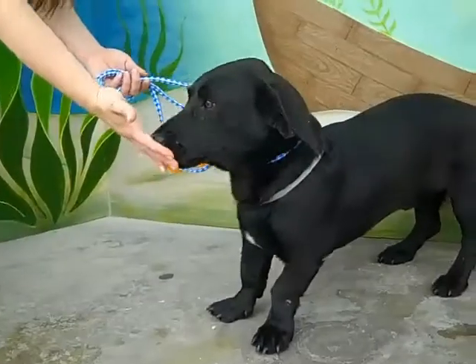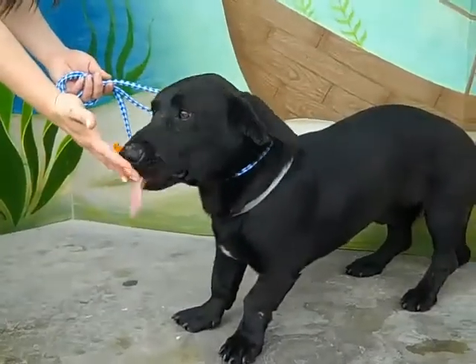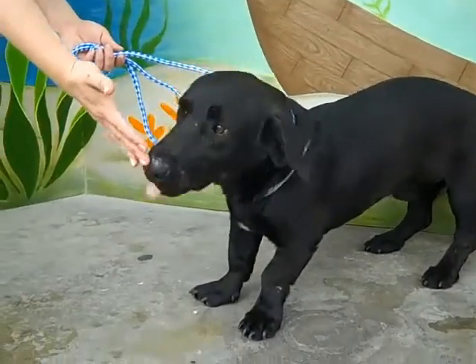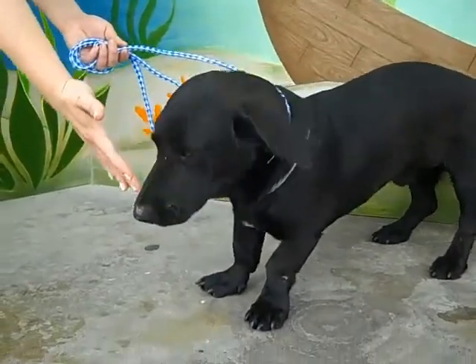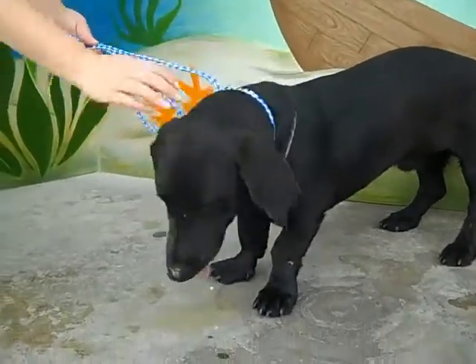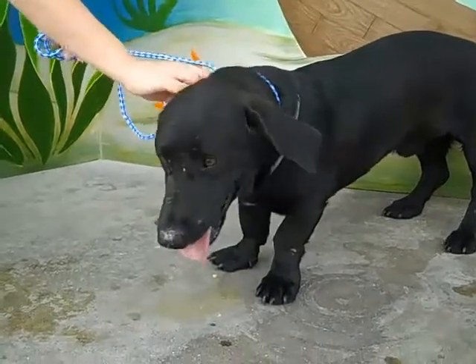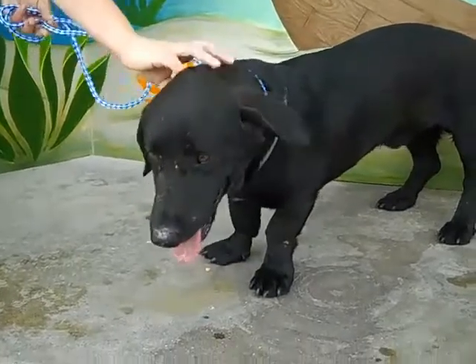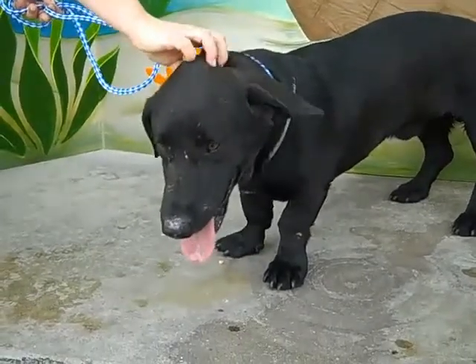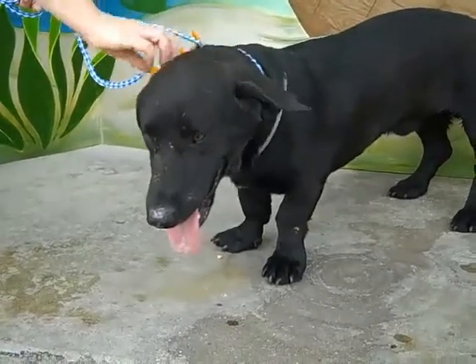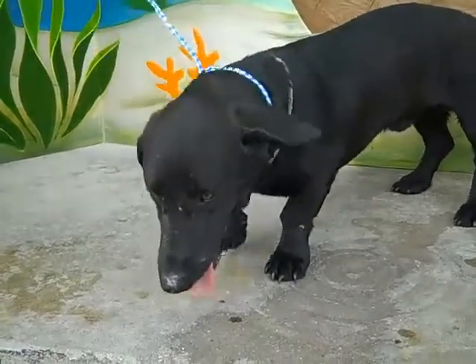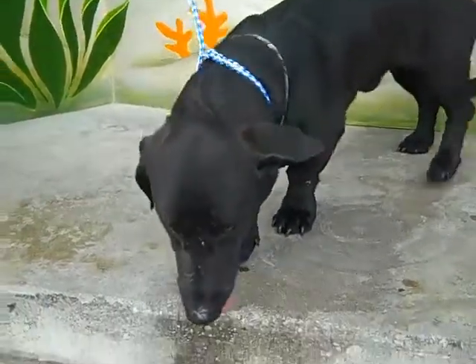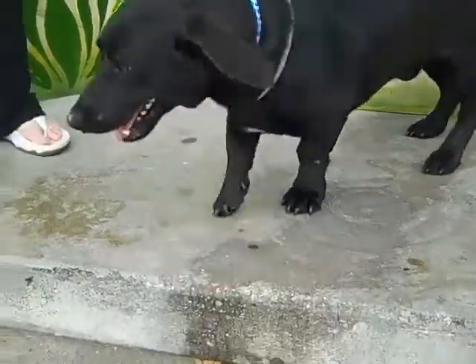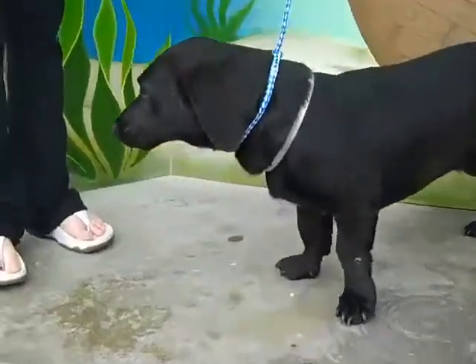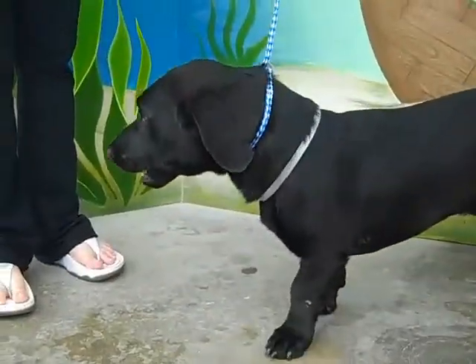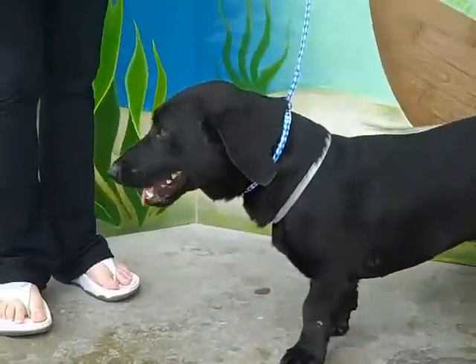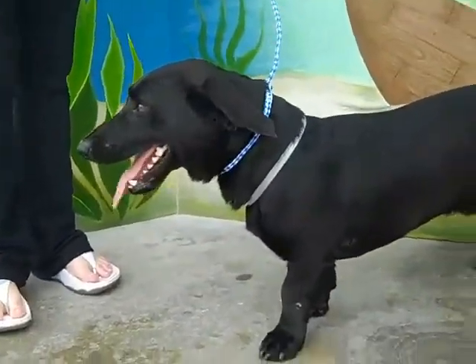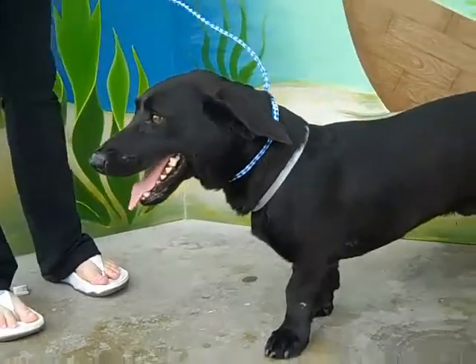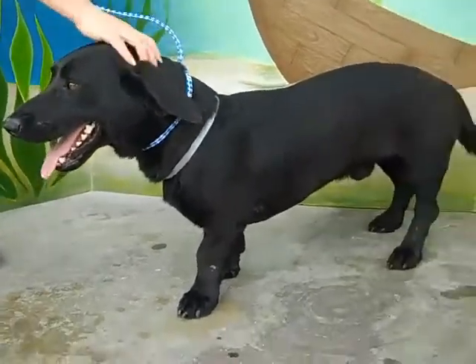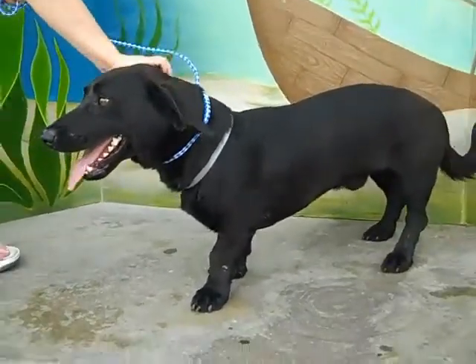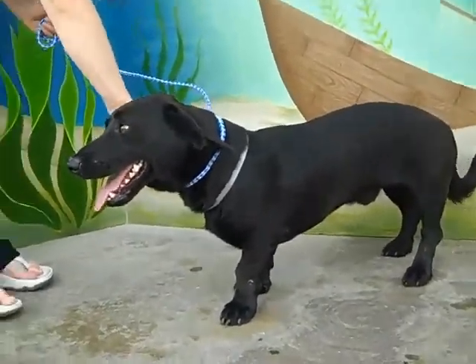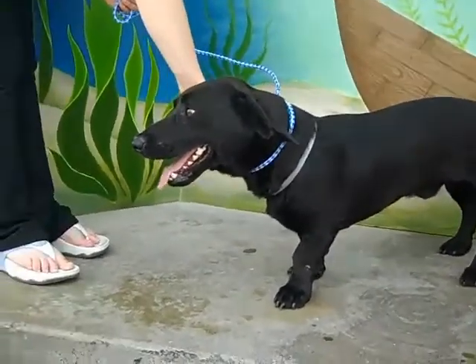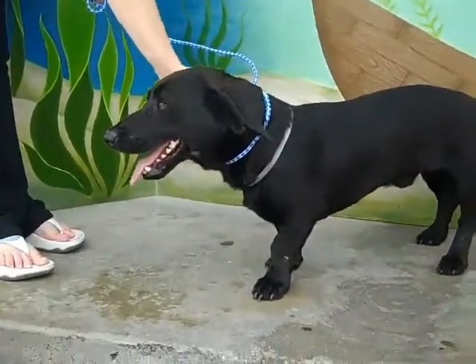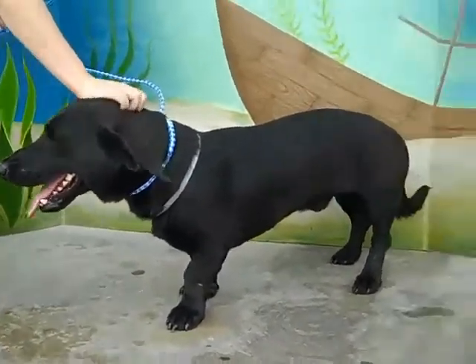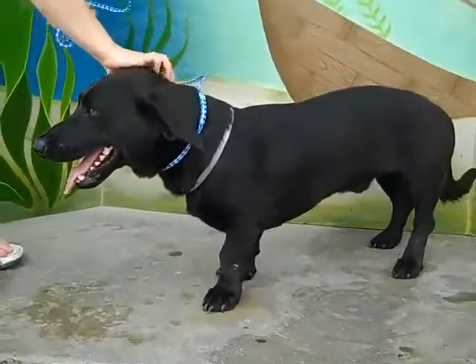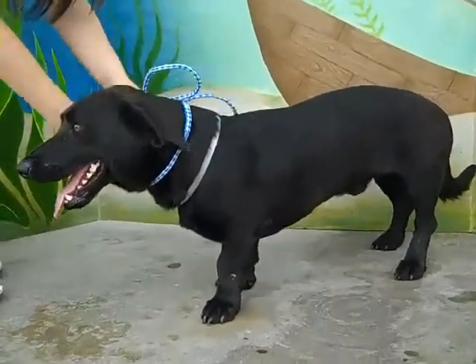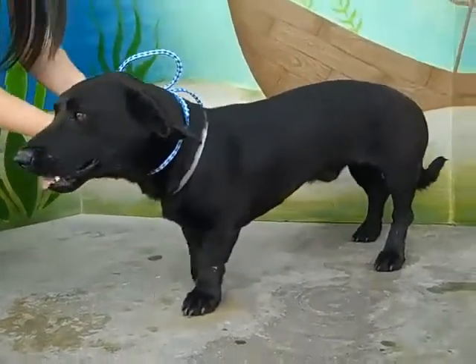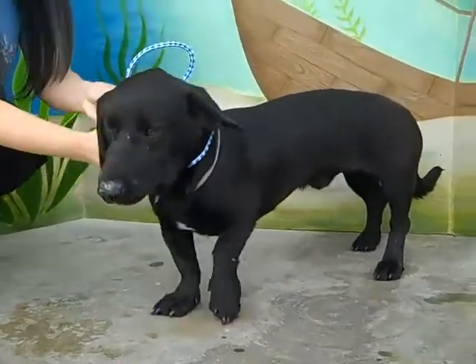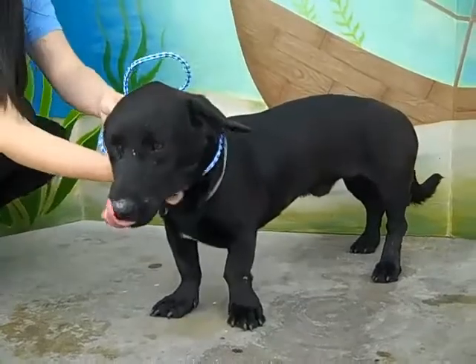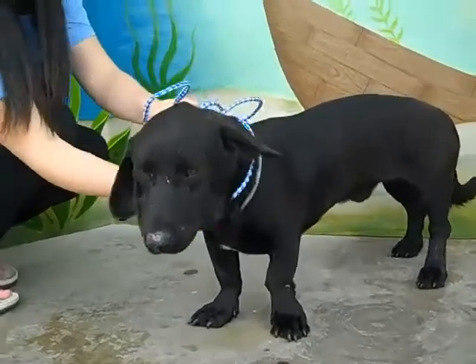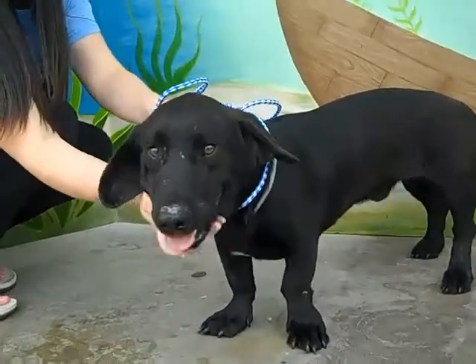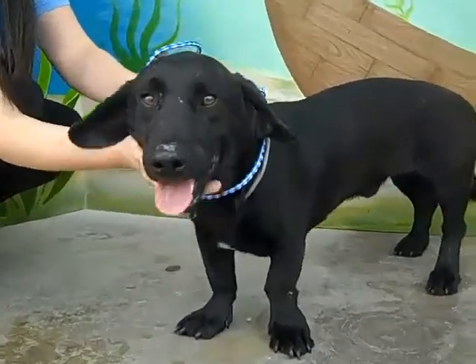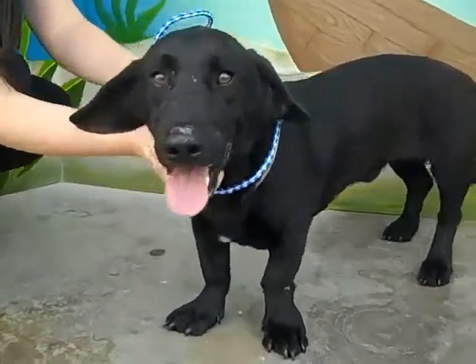This is Desmond, ID 4106590. Desmond is a basset hound mixed with a lab, and he is just simply an amazing low rider. Very, very sweet. Very, very cool.